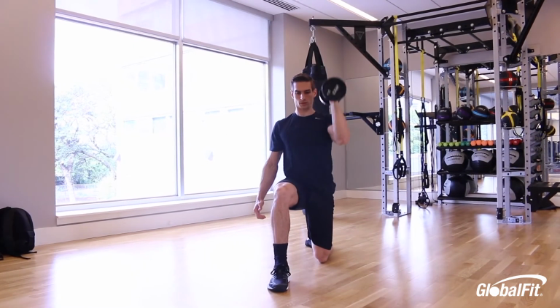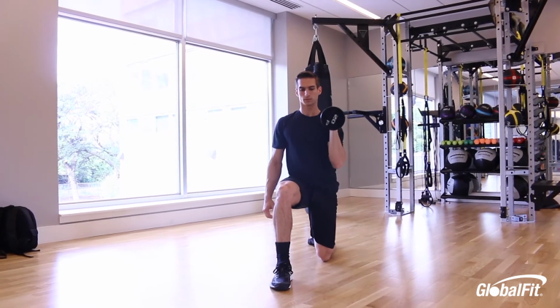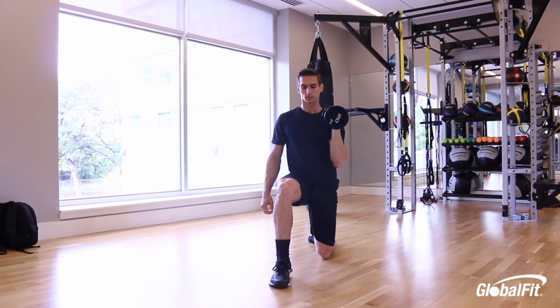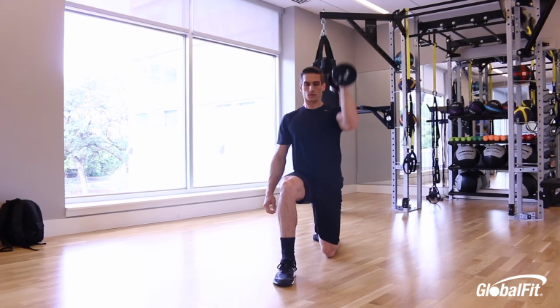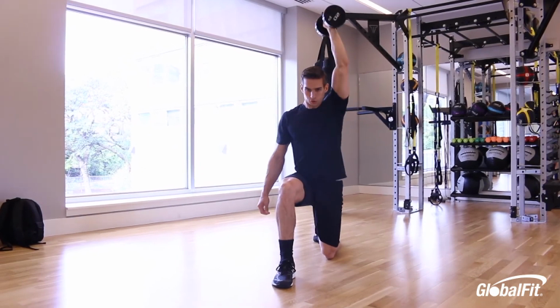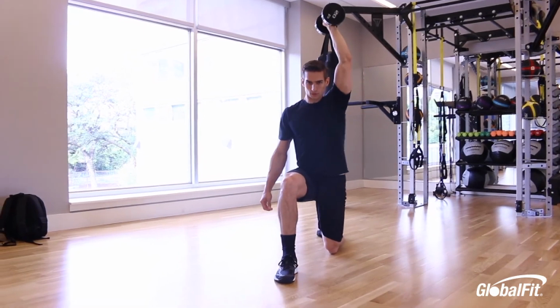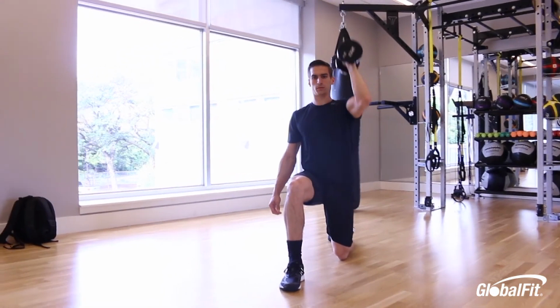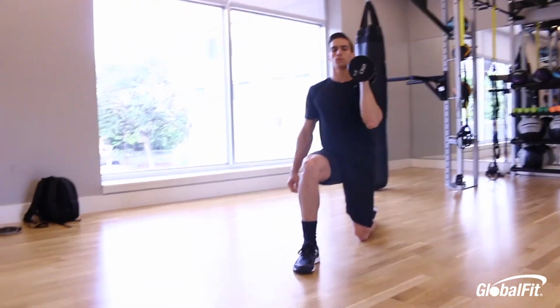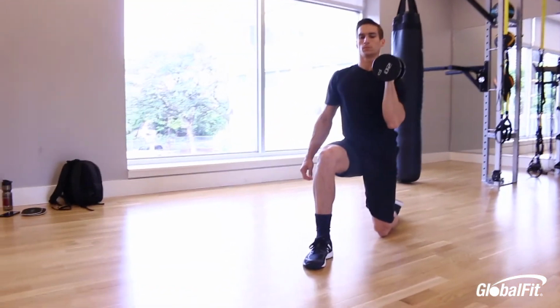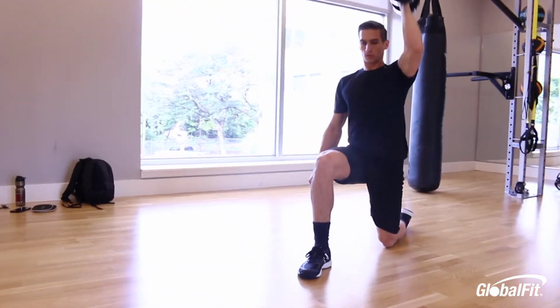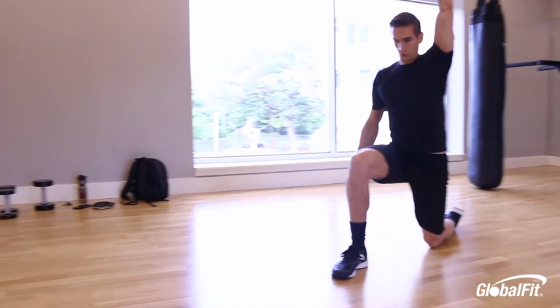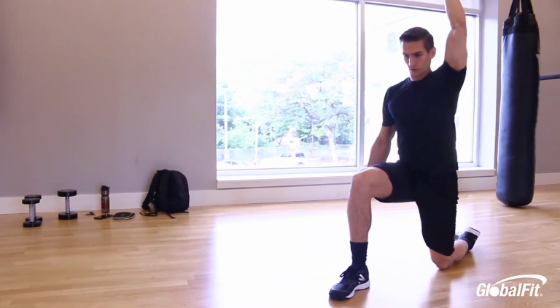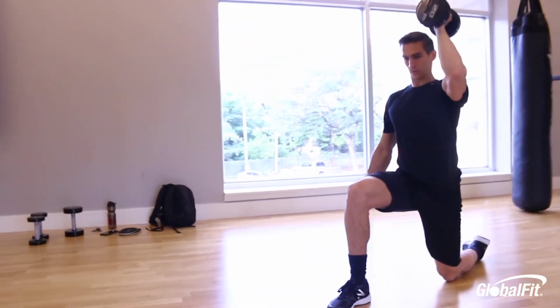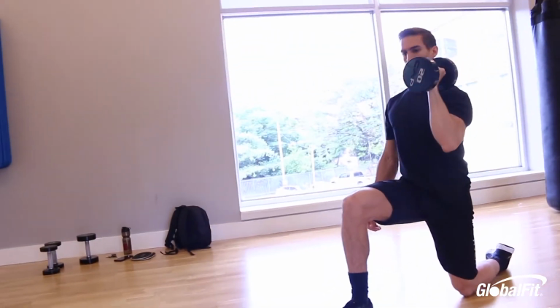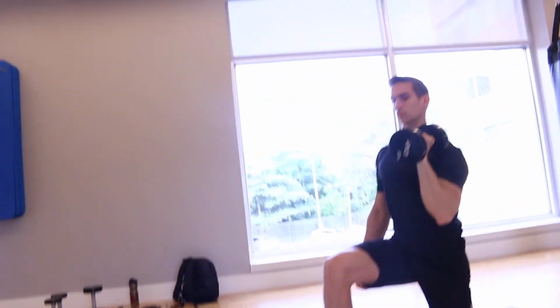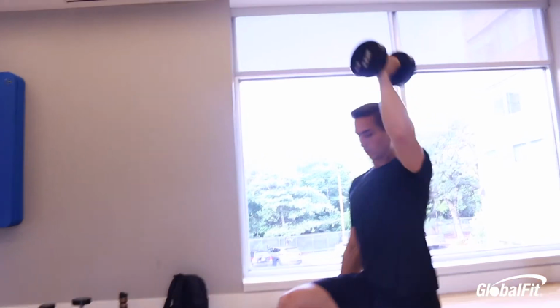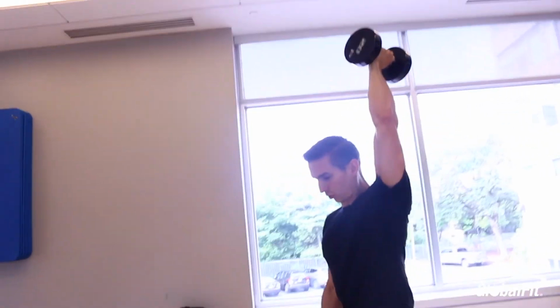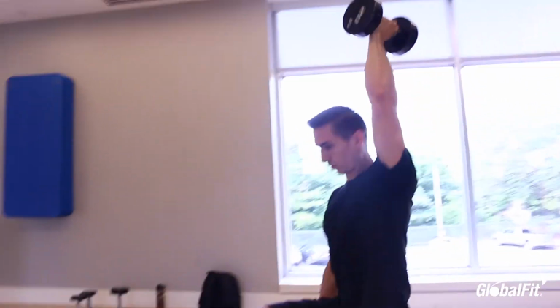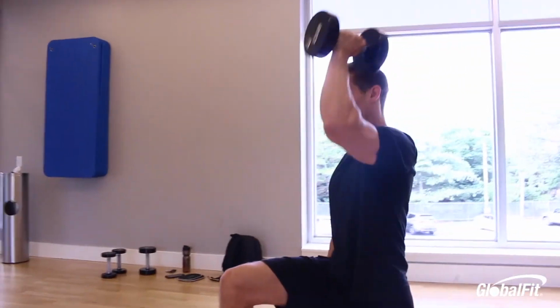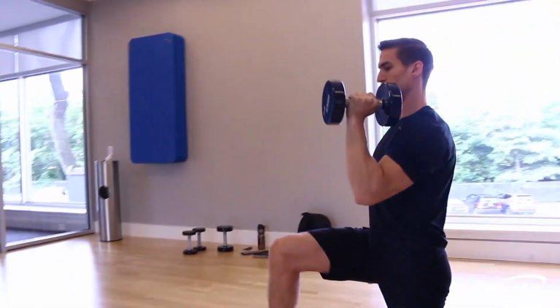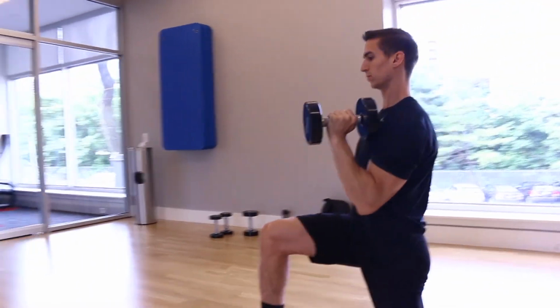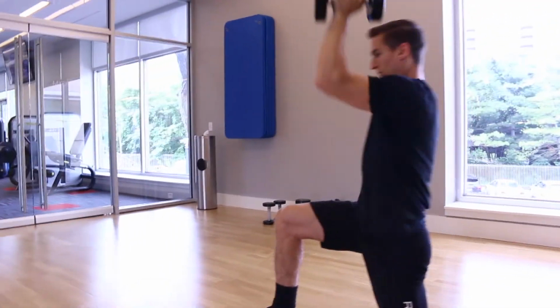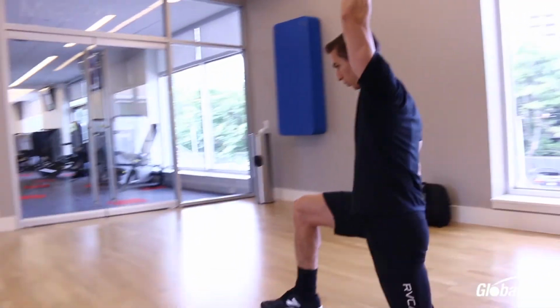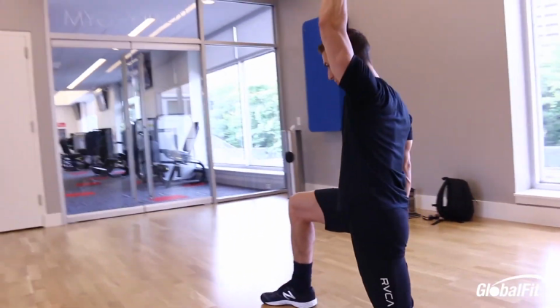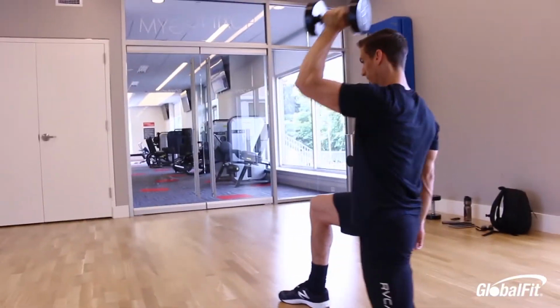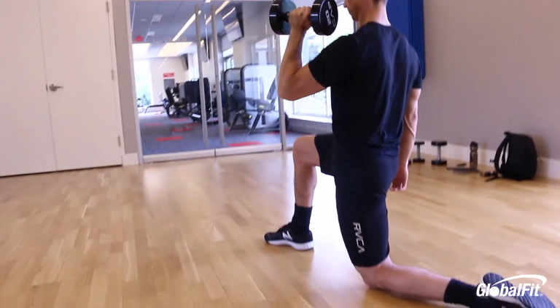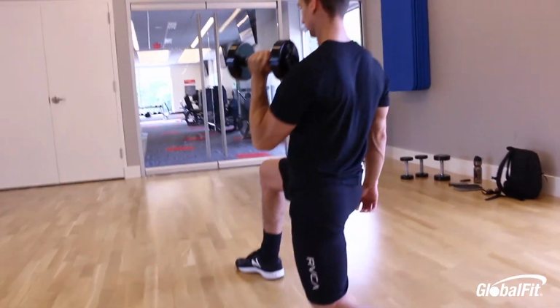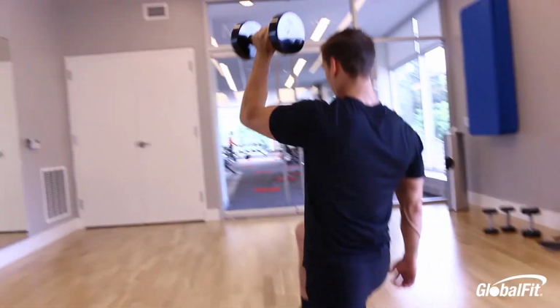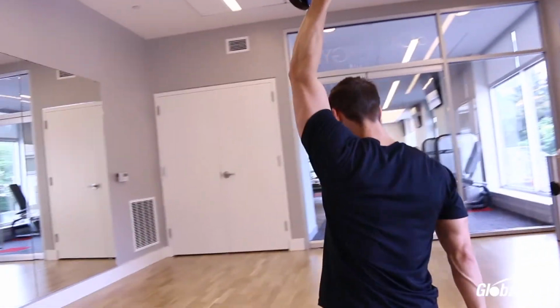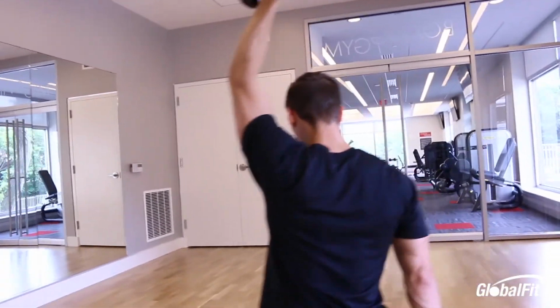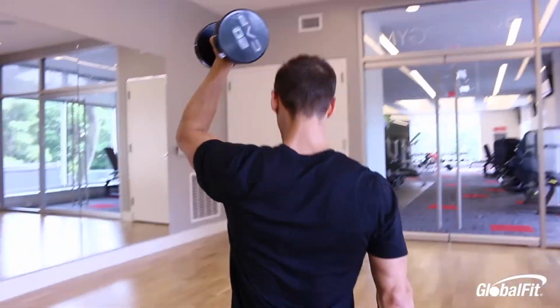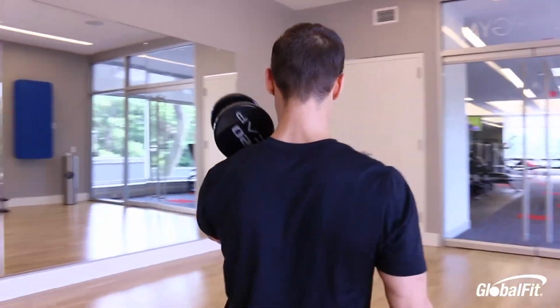Exercise number two is the half kneeling press. You're going to drive down through that front heel, trying to pull your knee and heel together. Abs are in tight, hips are locked out, back glute is engaged, and you're pressing directly overhead using full range of motion.